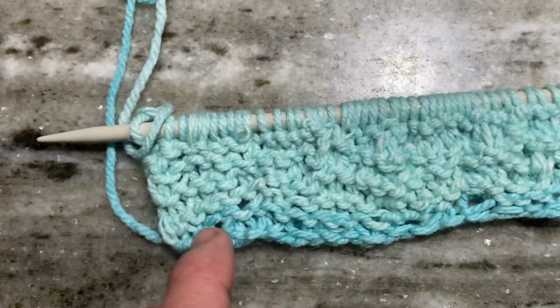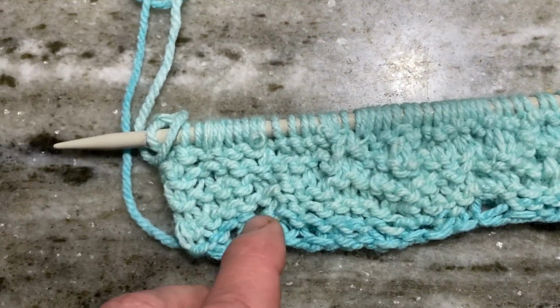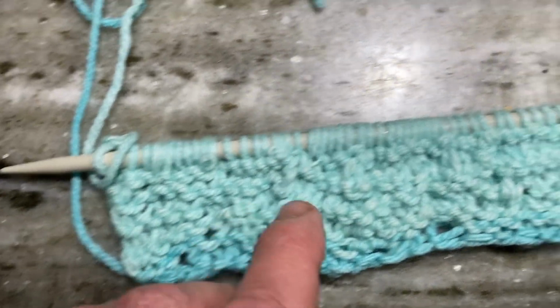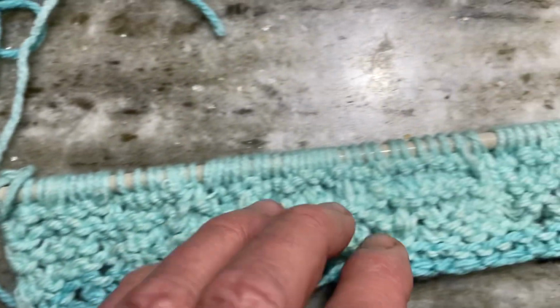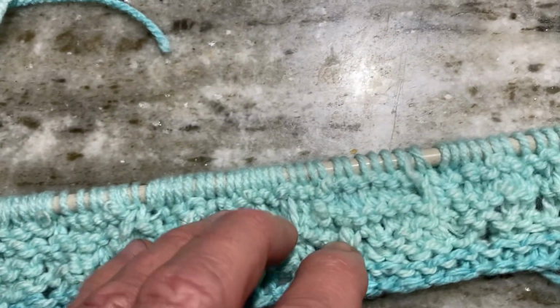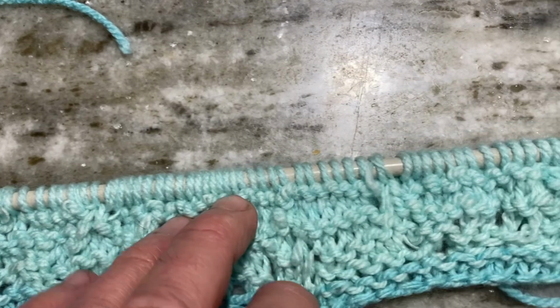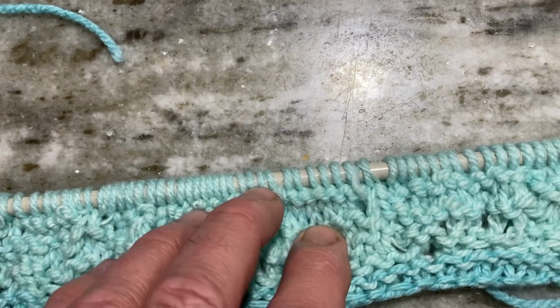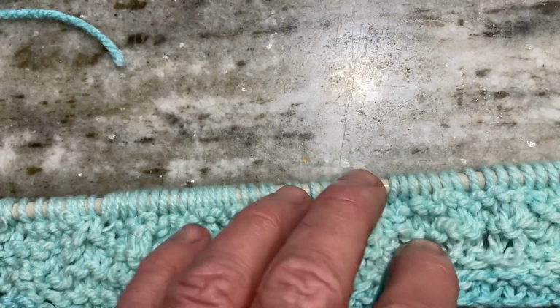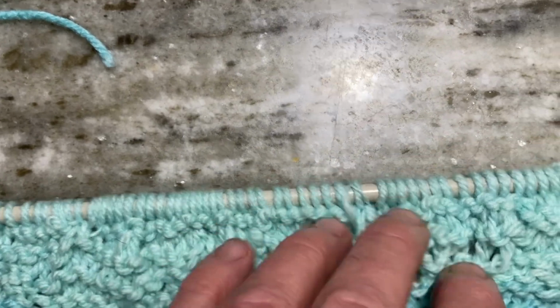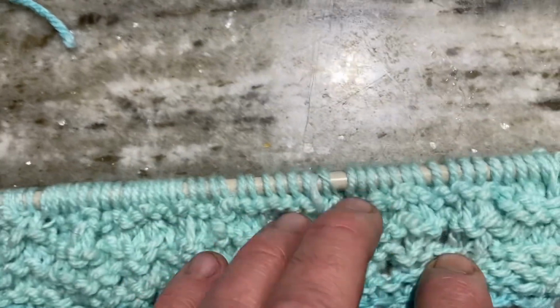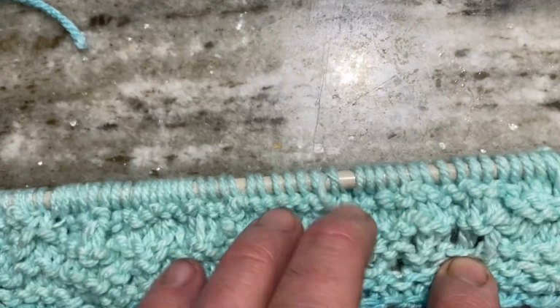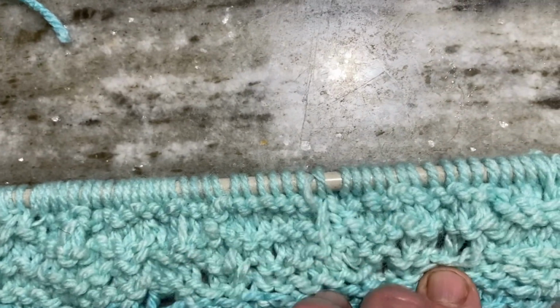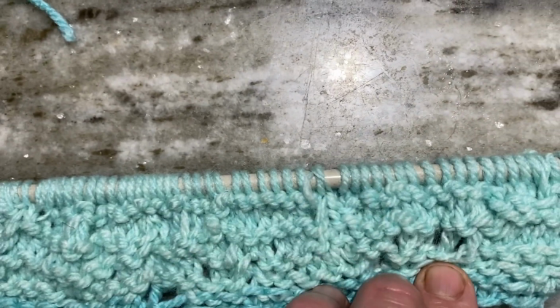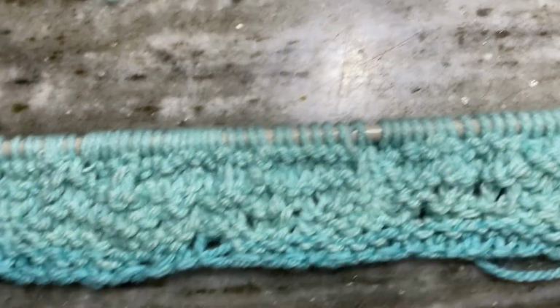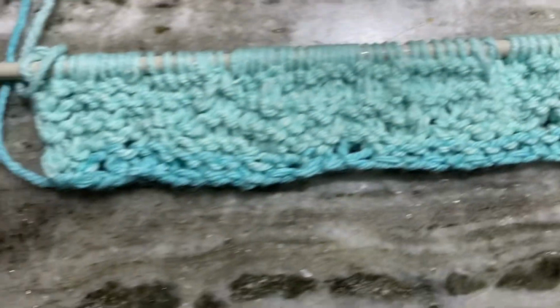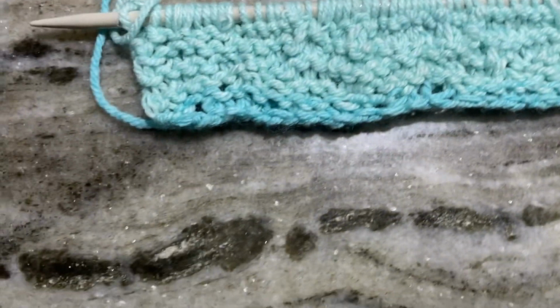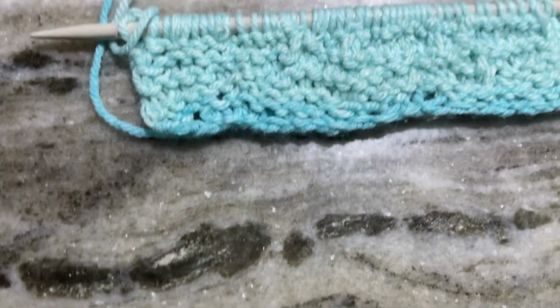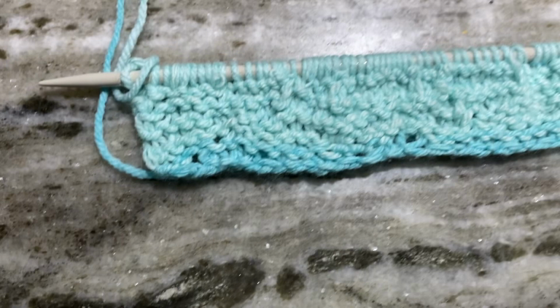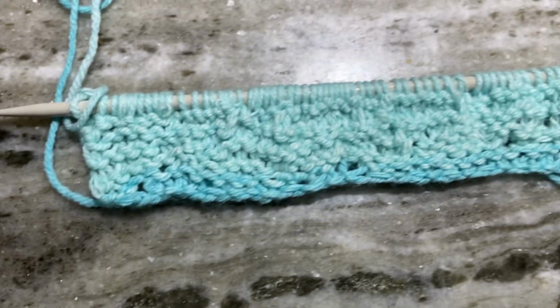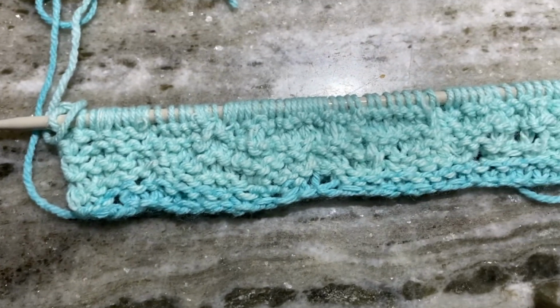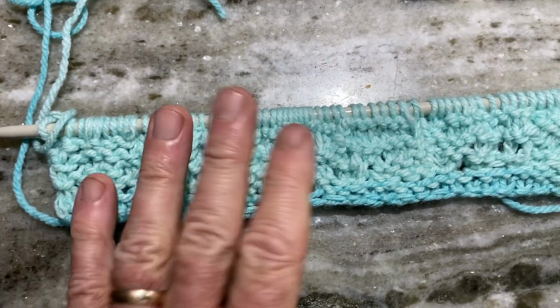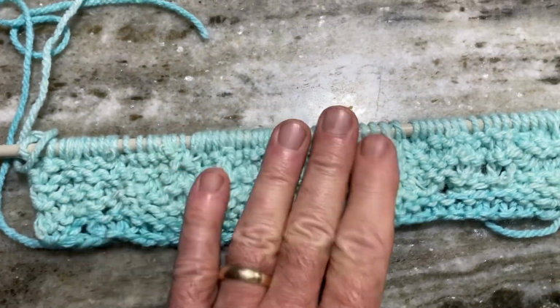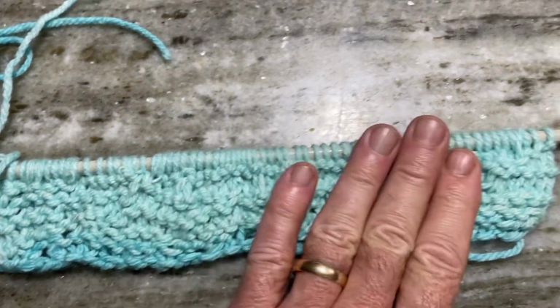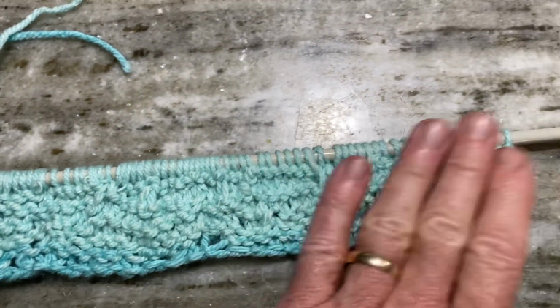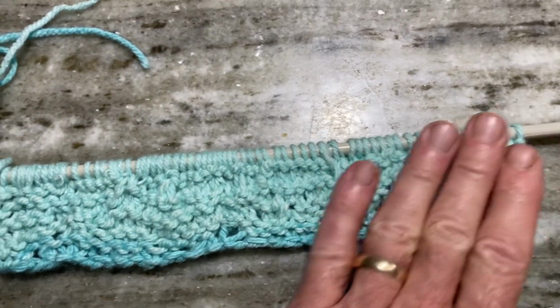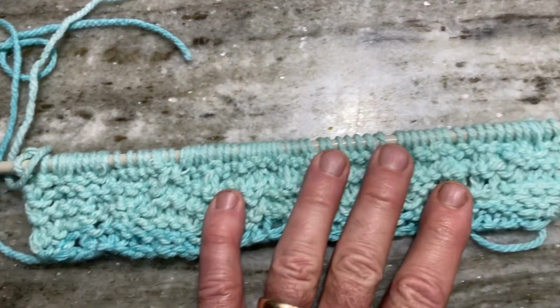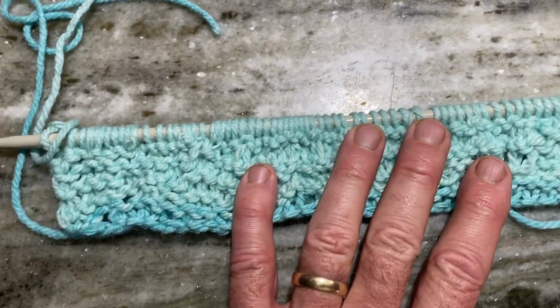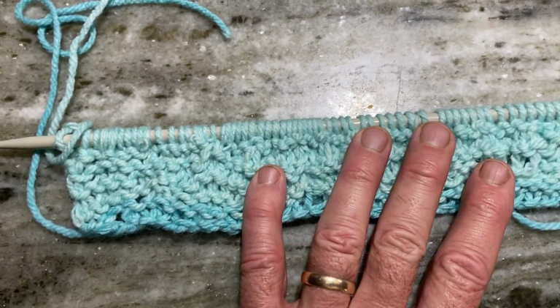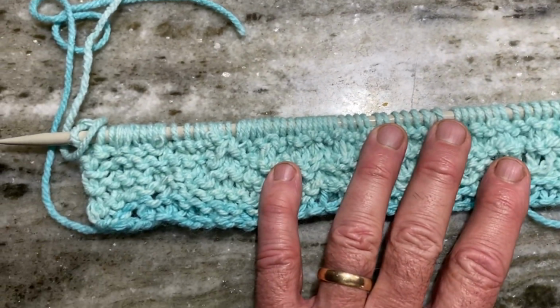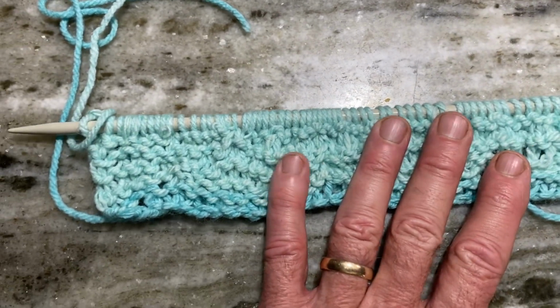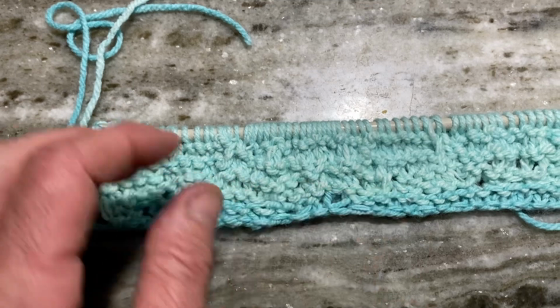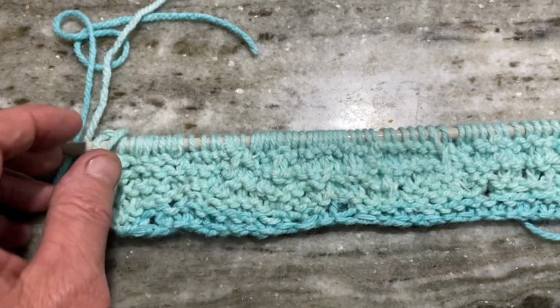There was also an incident where a bunch of stitches slid off and I had to try and put them back. I think that's what happened right here. Anyway, I'm probably going to pull it all out and start over again.